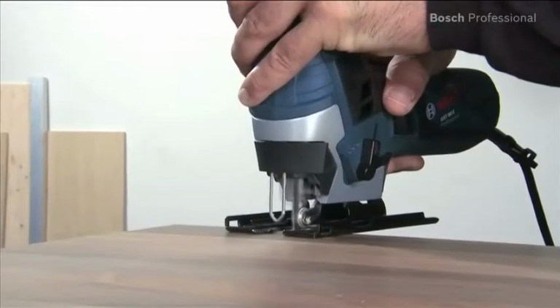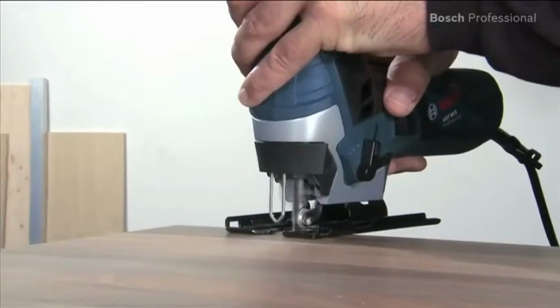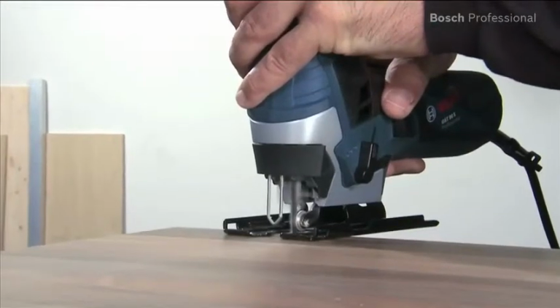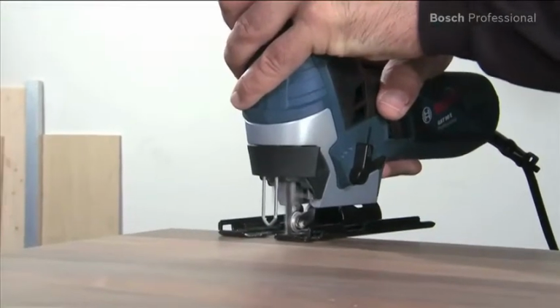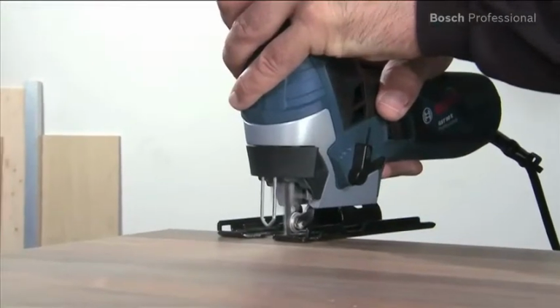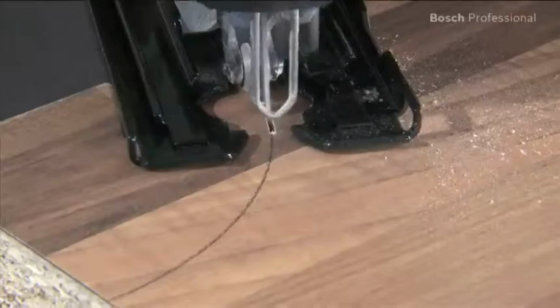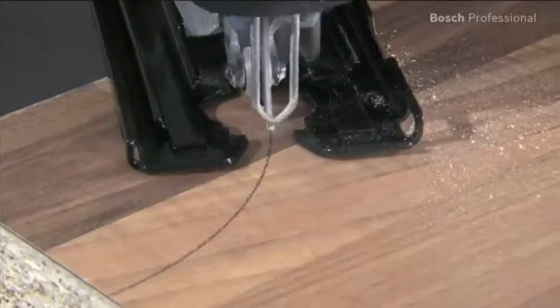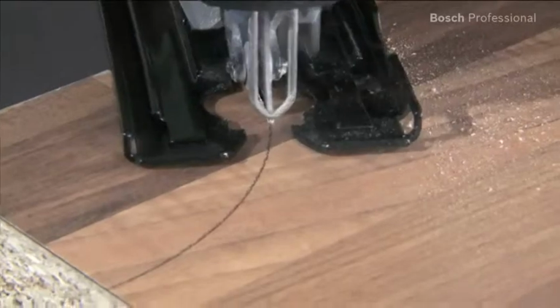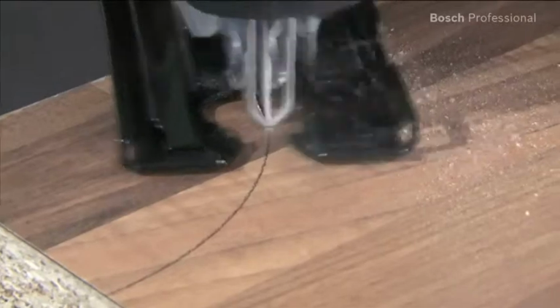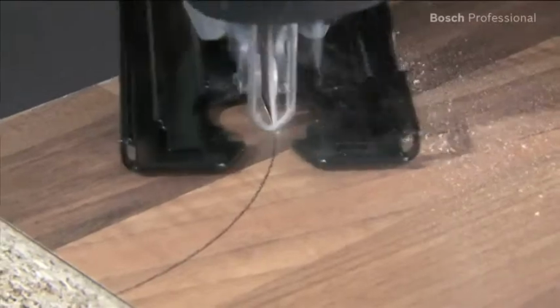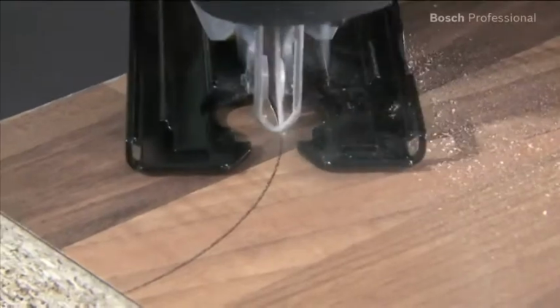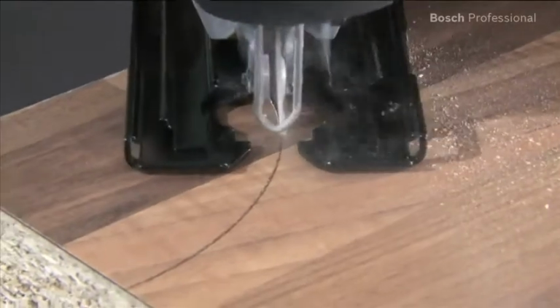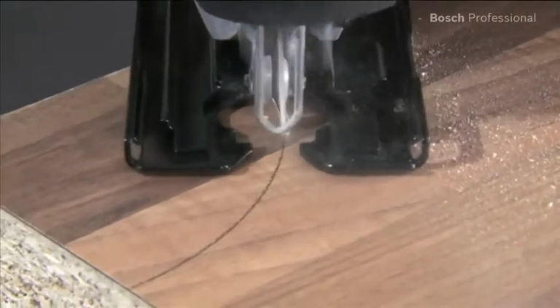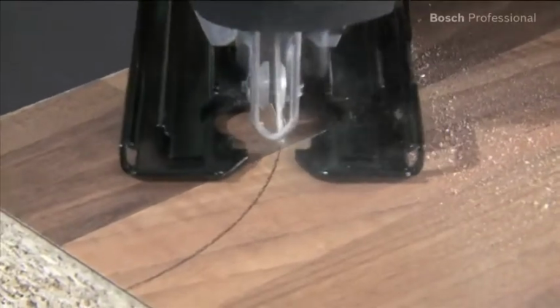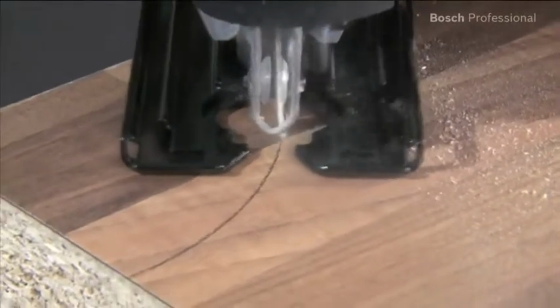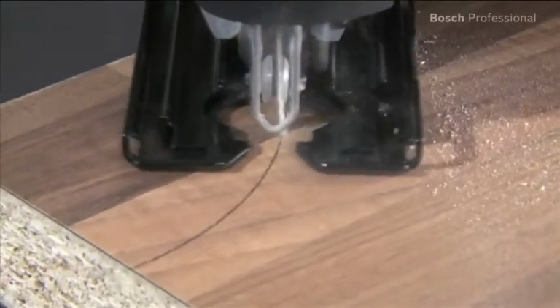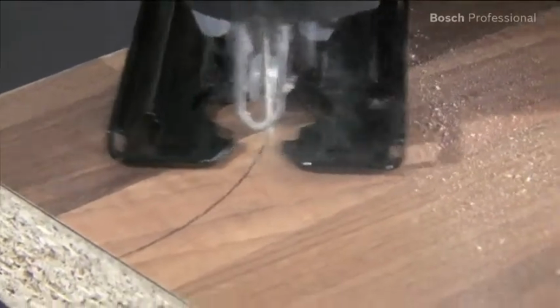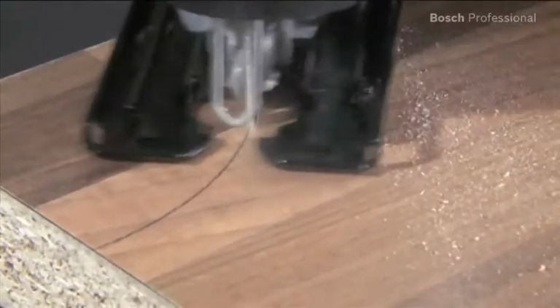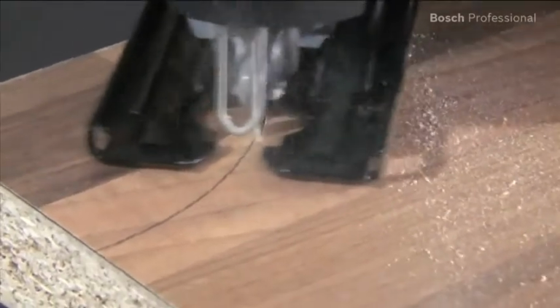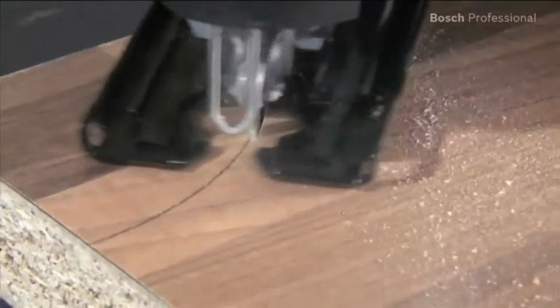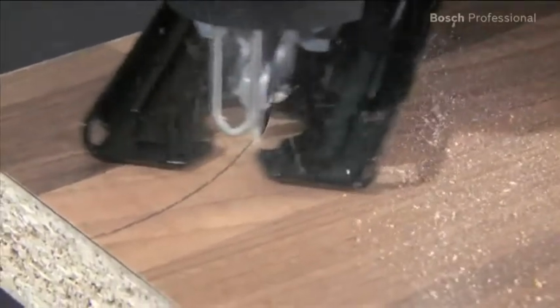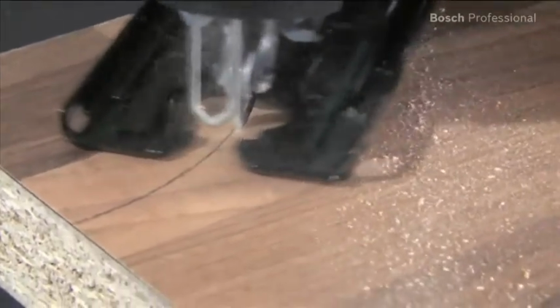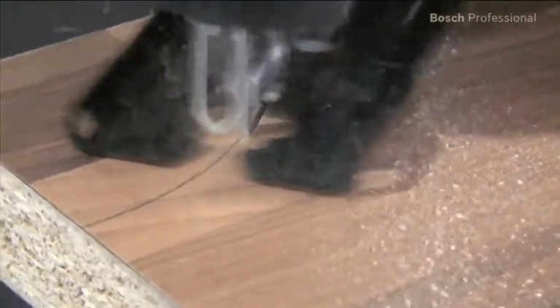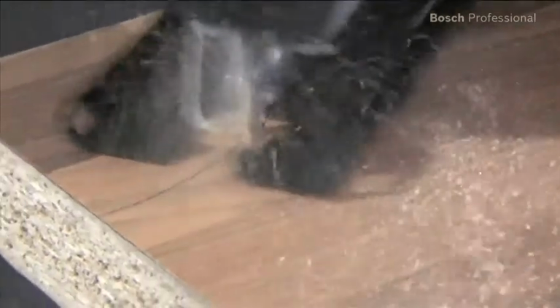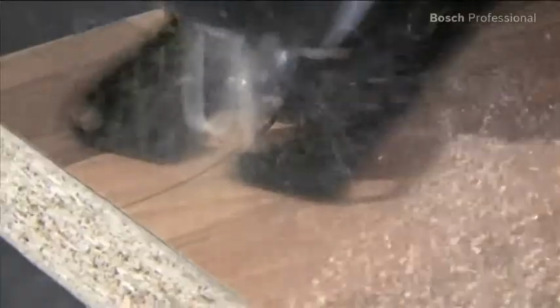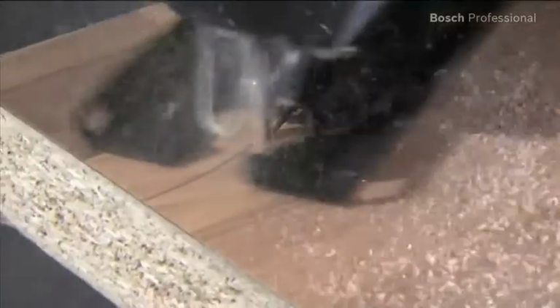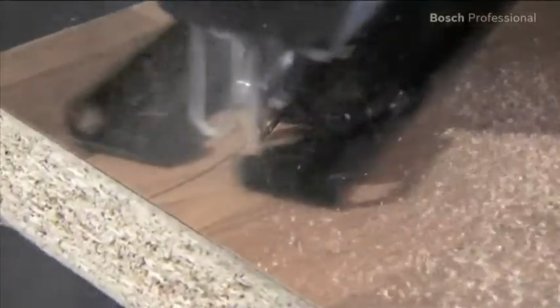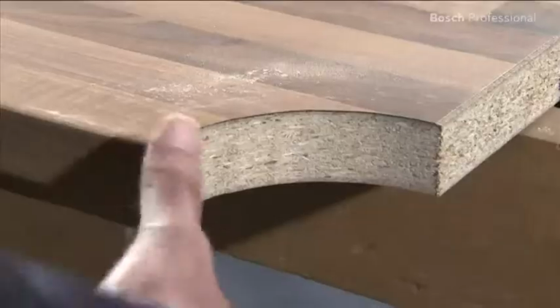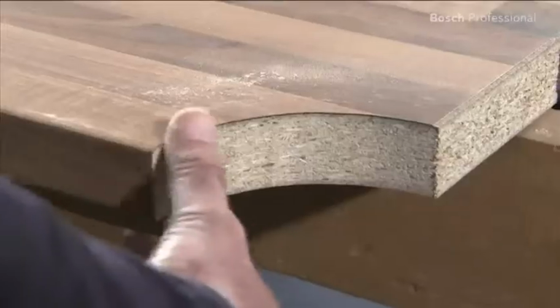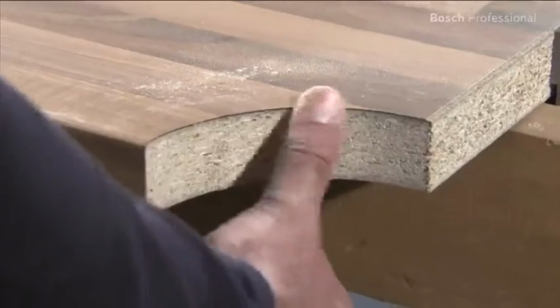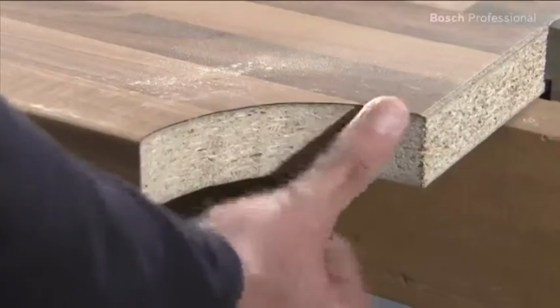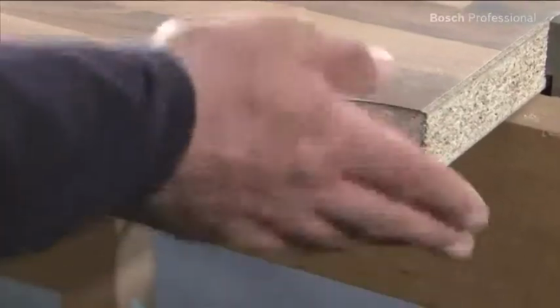Additional cut precision is provided by the improved saw blade clamping system, combined with our extra clean for hardwood jigsaw blades. This saves you finishing work.